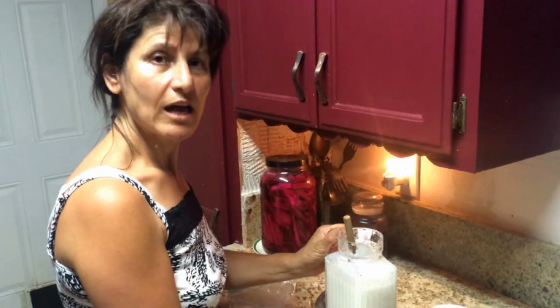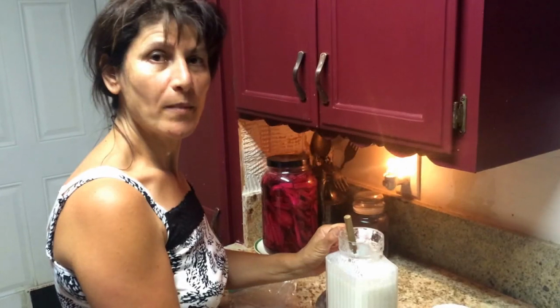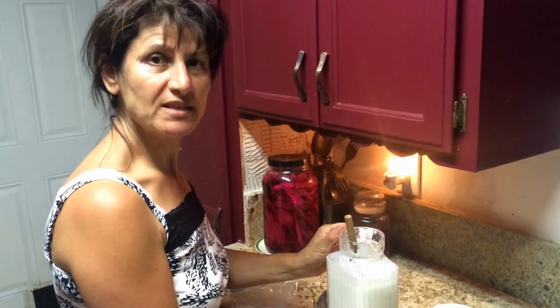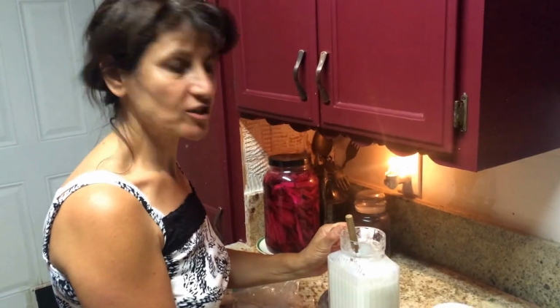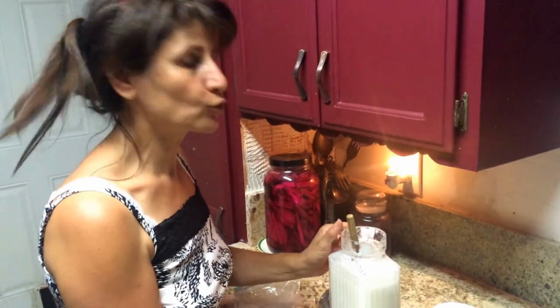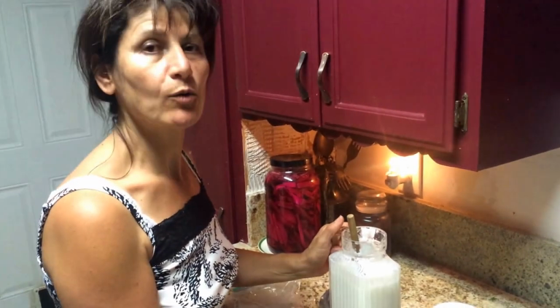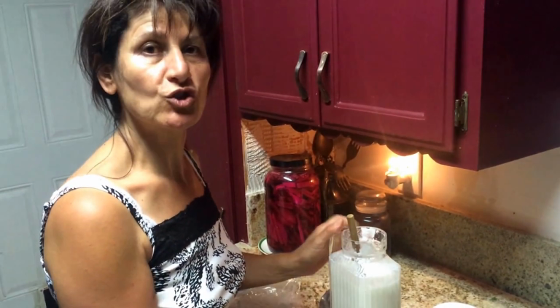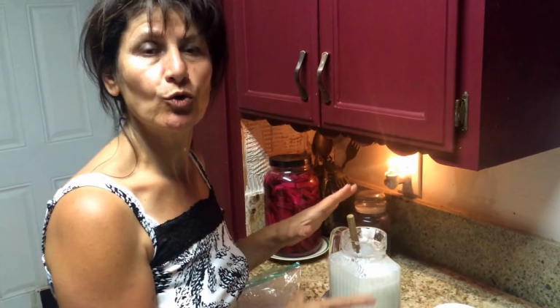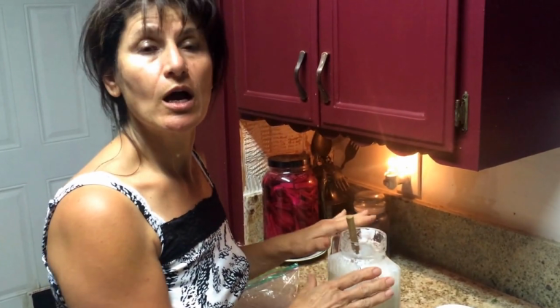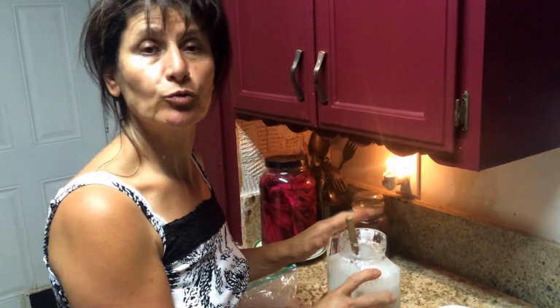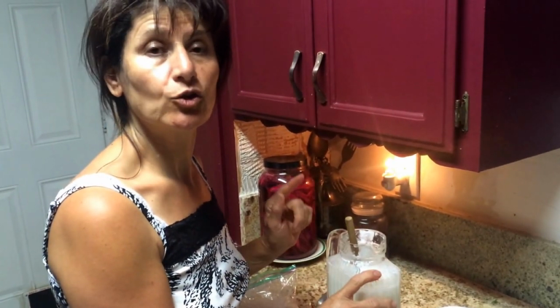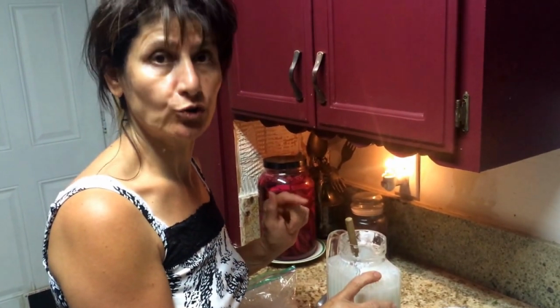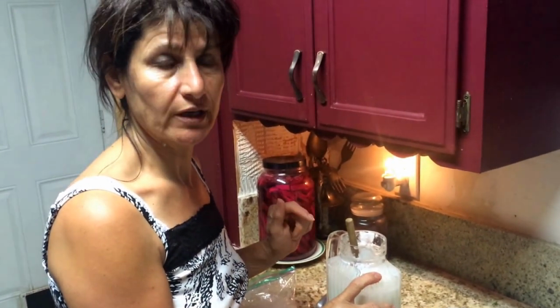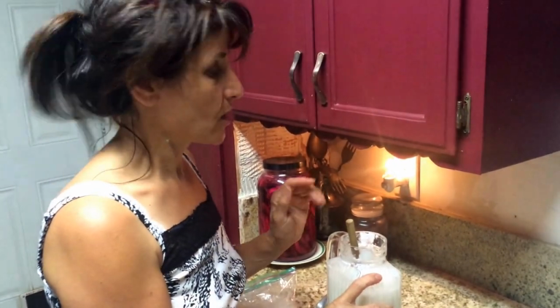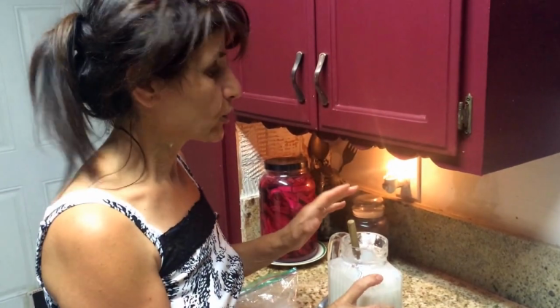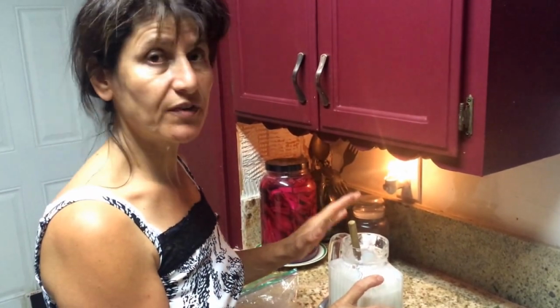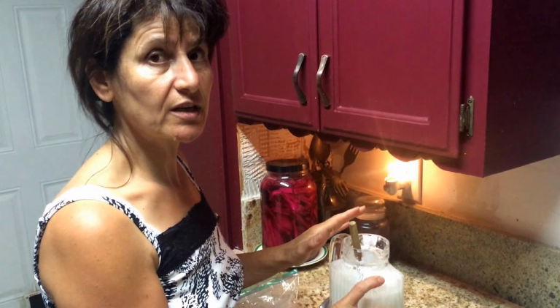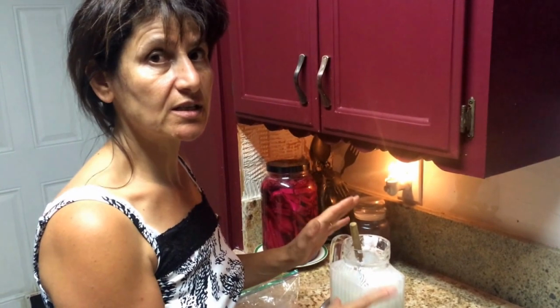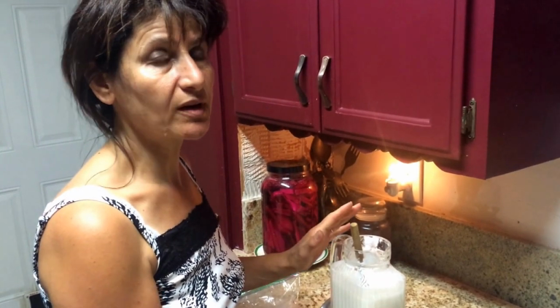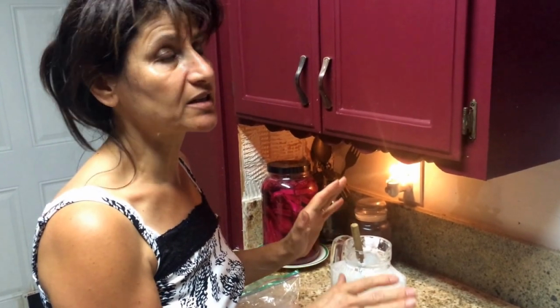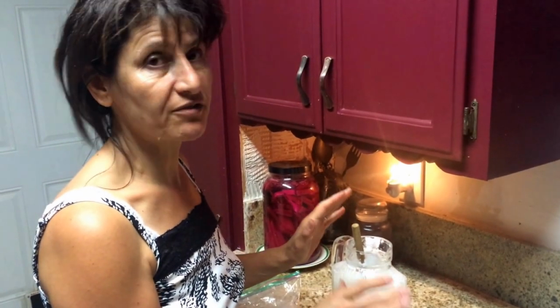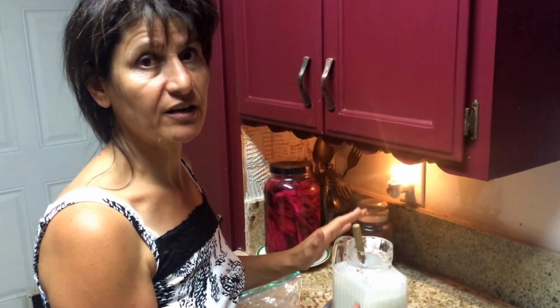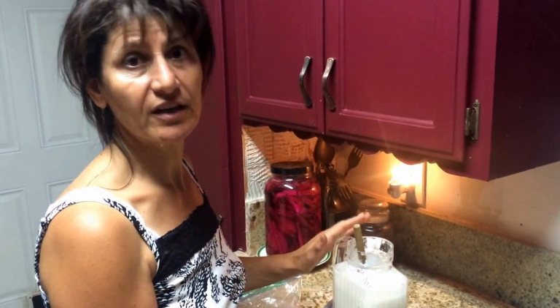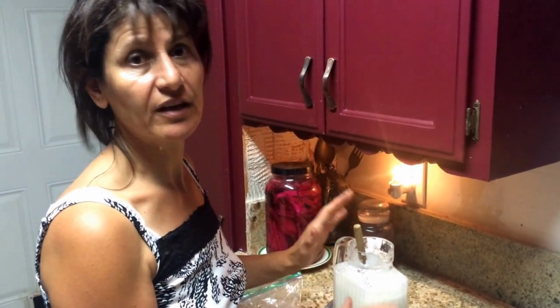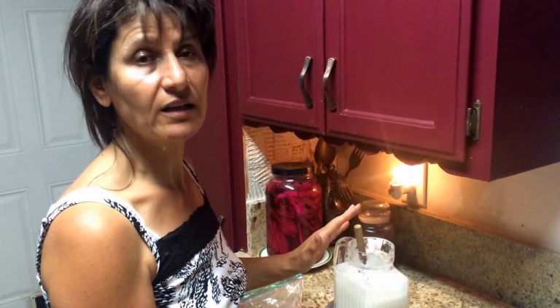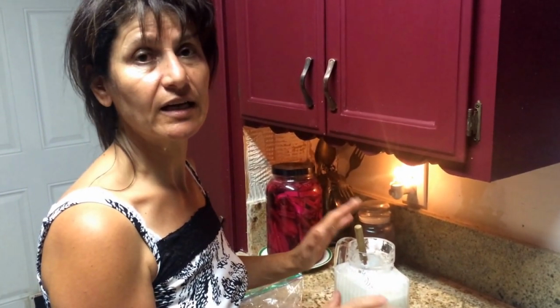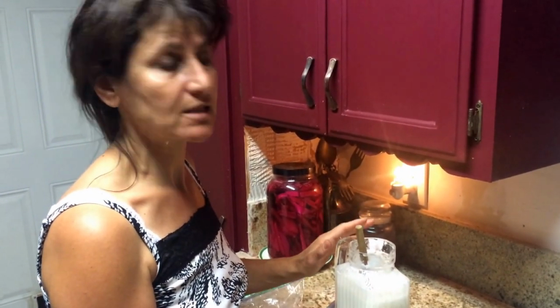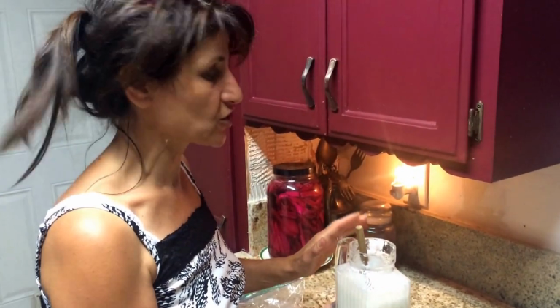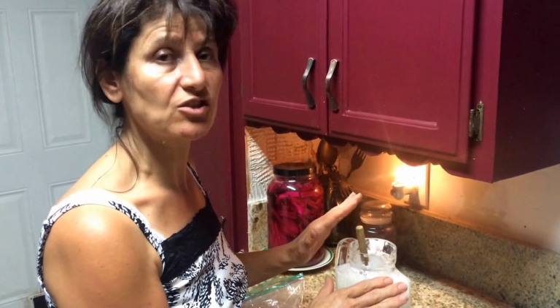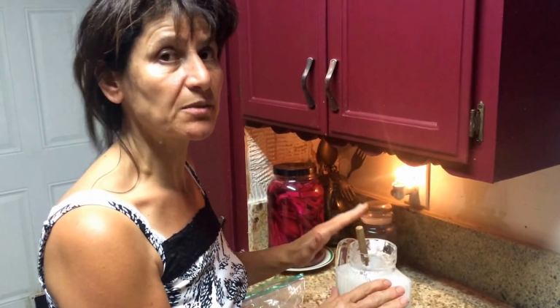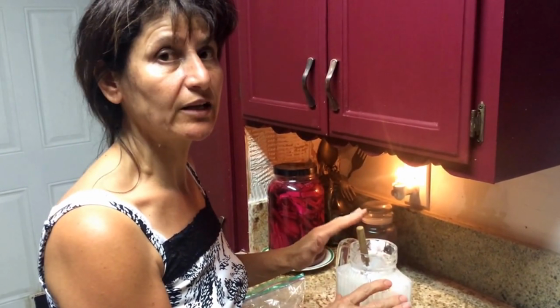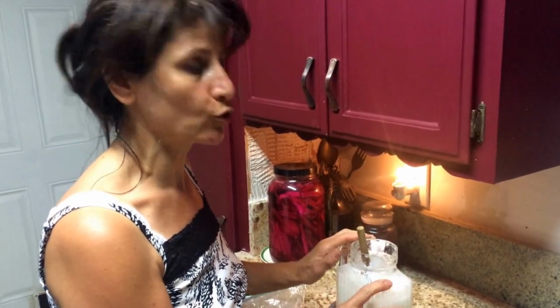Hello, my name is Ashley. Today I want to show you how to make yogurt drink, which is very easy, simple, and it's very, very, very healthy, and it's delicious. It's just a plain yogurt.